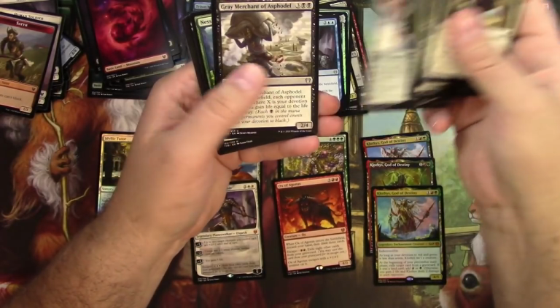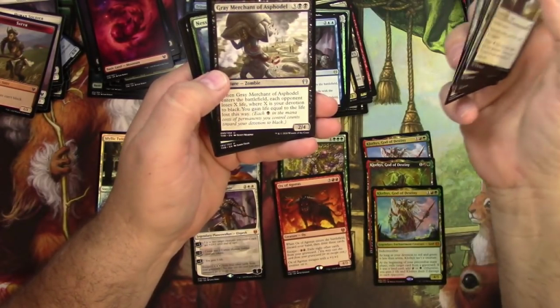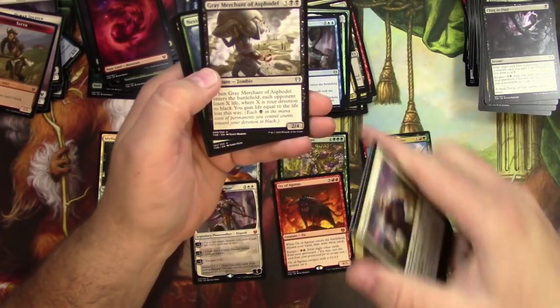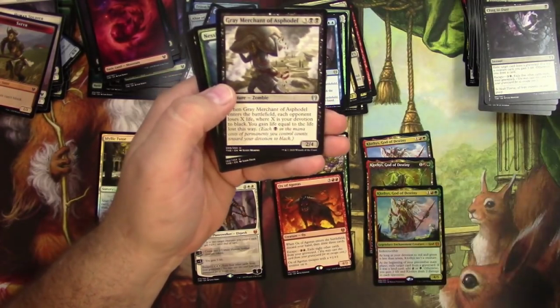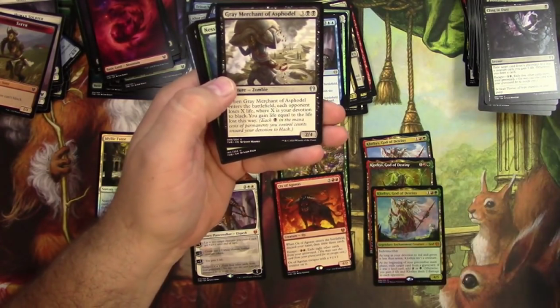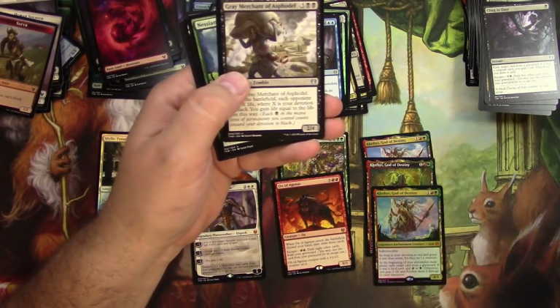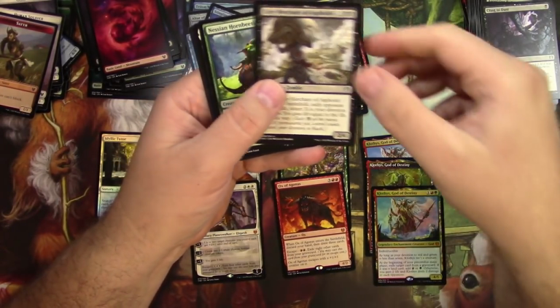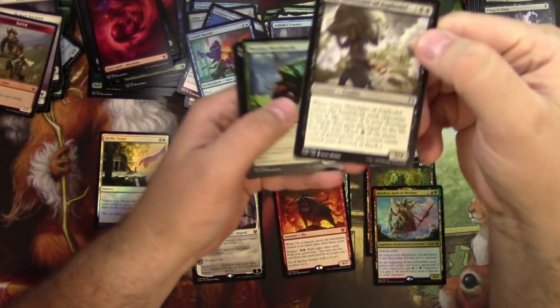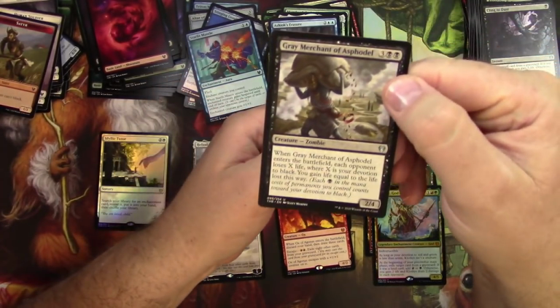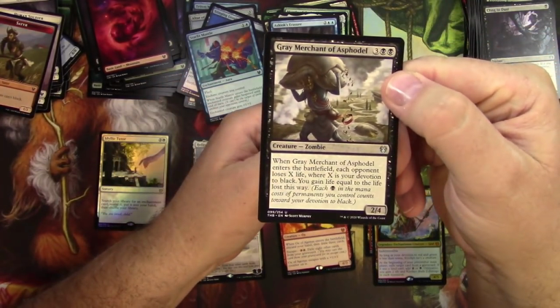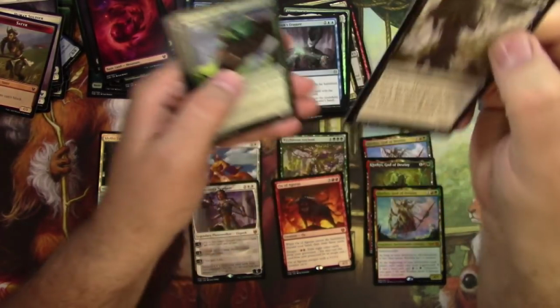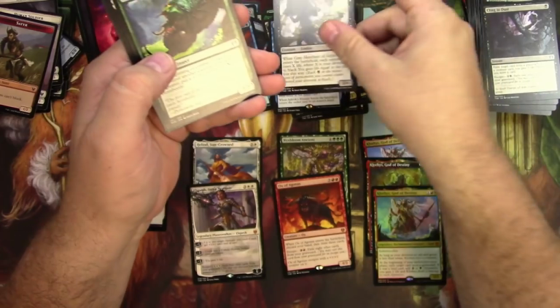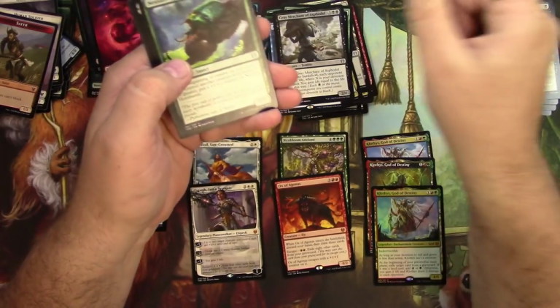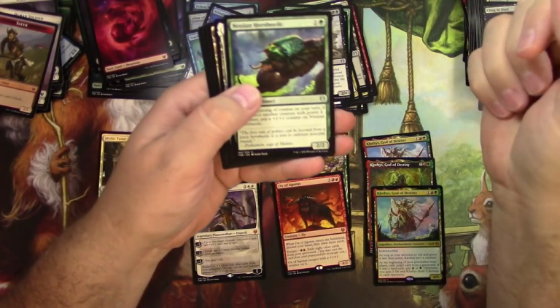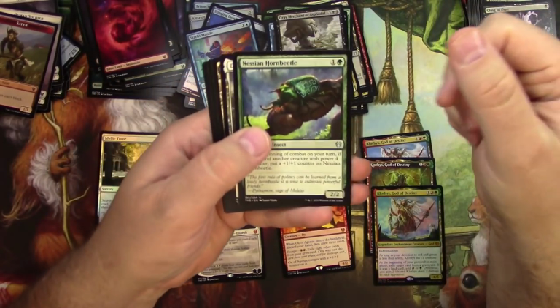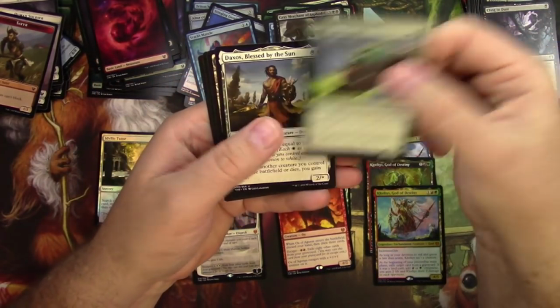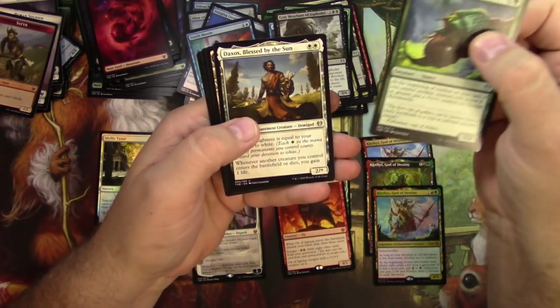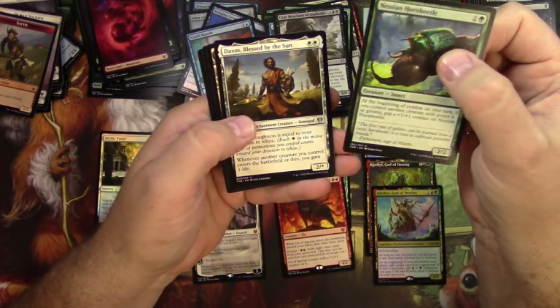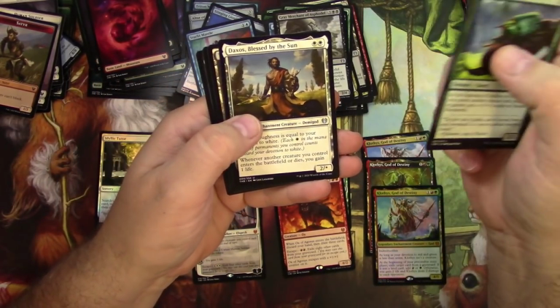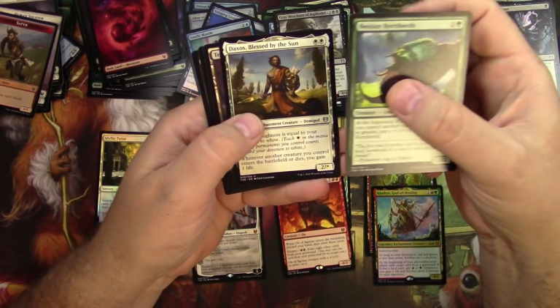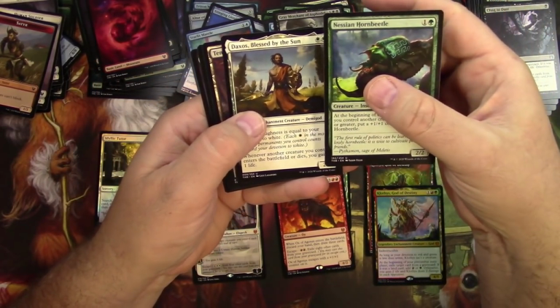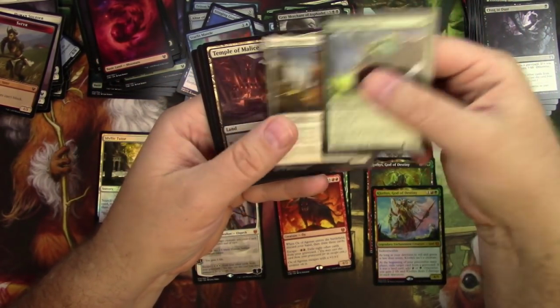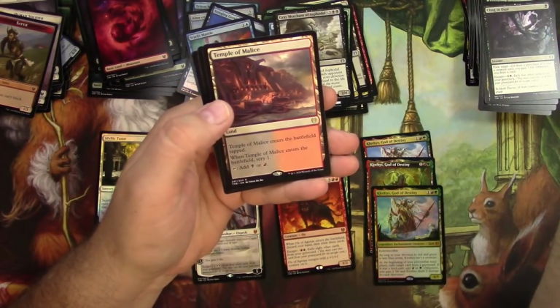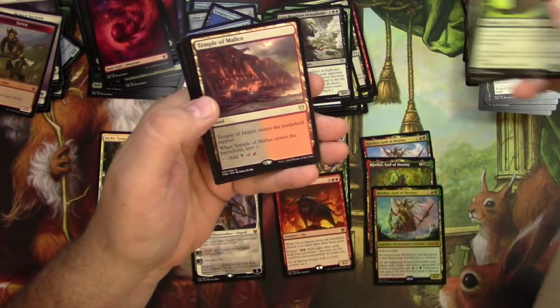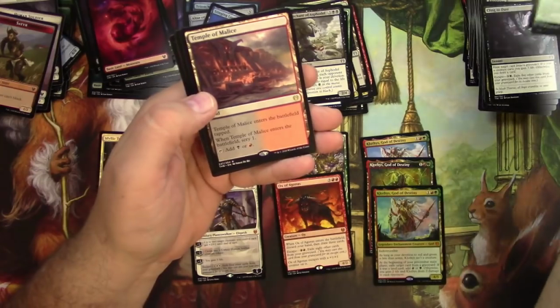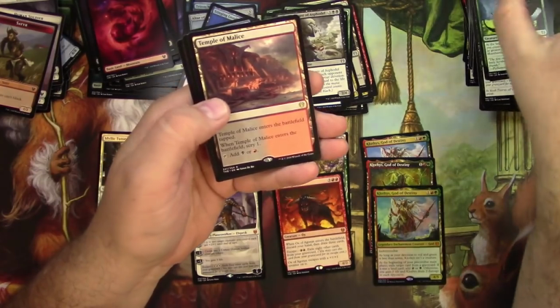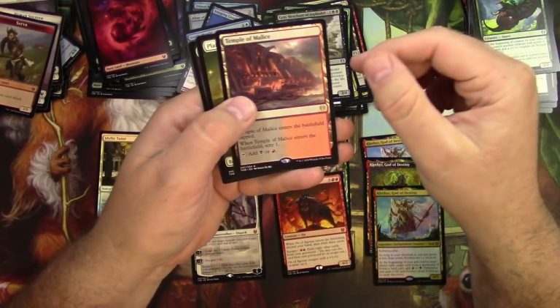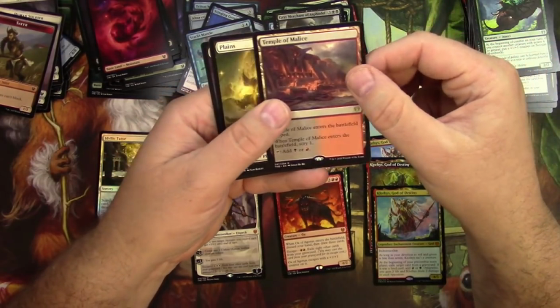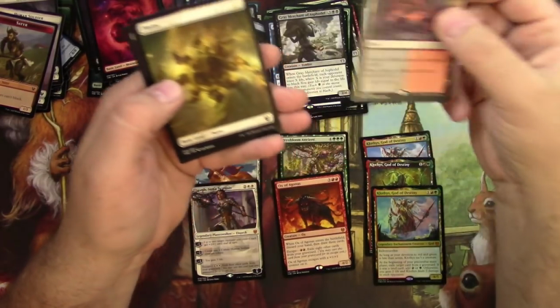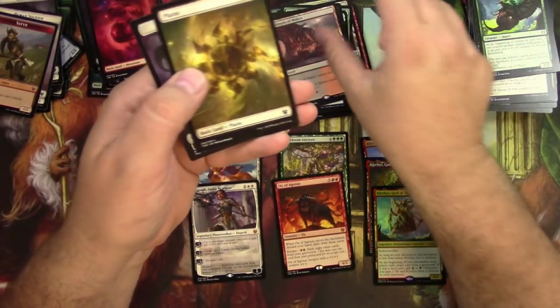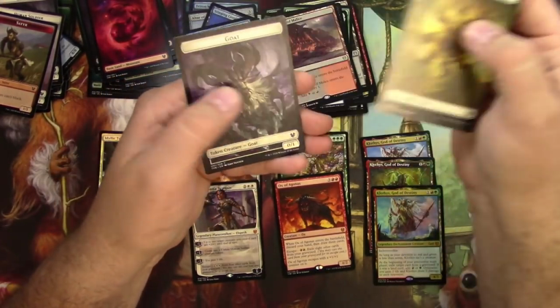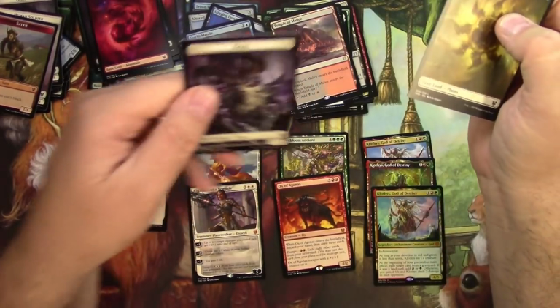Gray Merchant of Asphodel — just barely over 90 cents, that's my threshold so I'll pick it. Got a Nessian Hornbeetle, the Daxos, and a Temple of Malice — black and red.